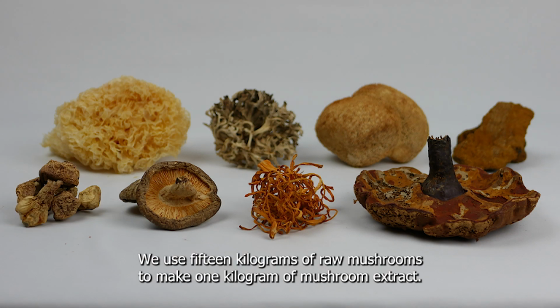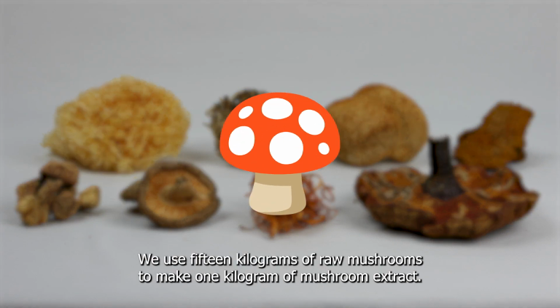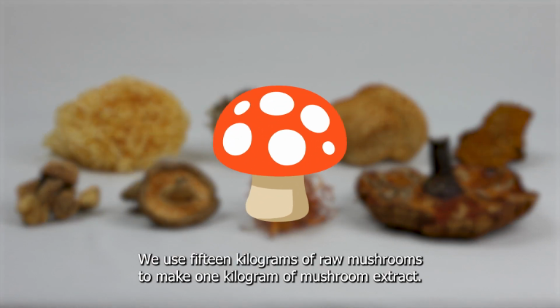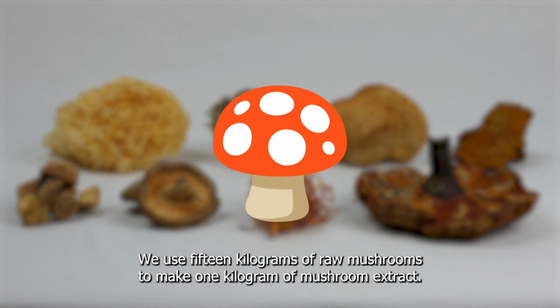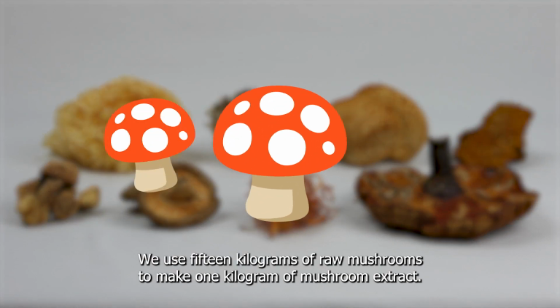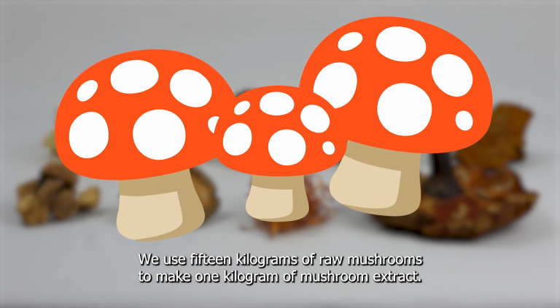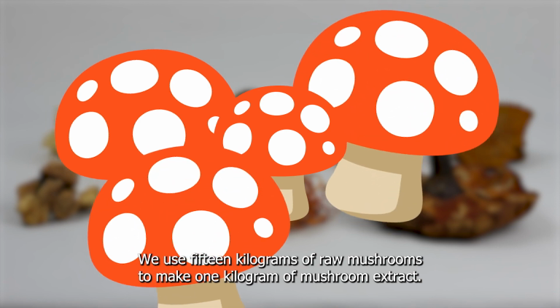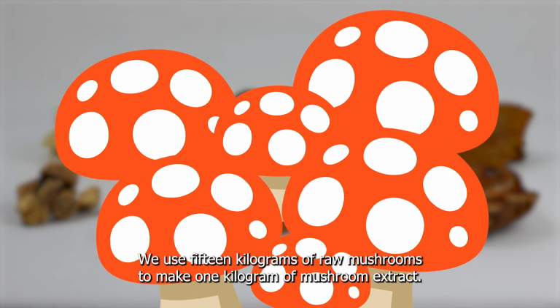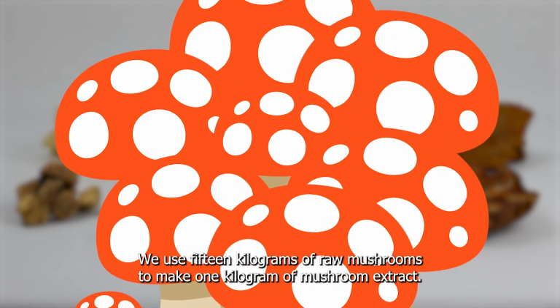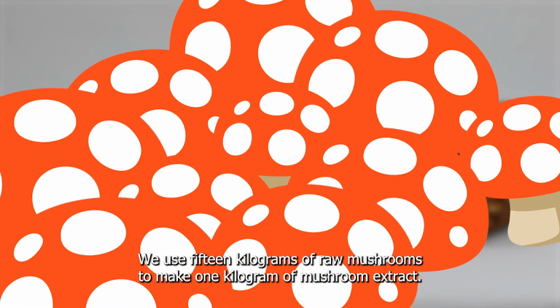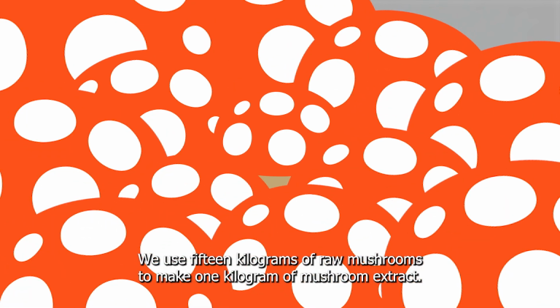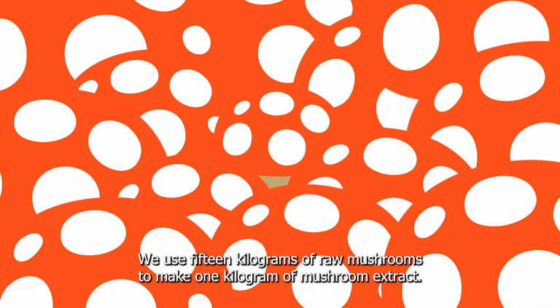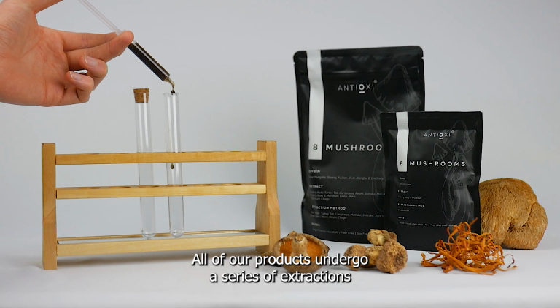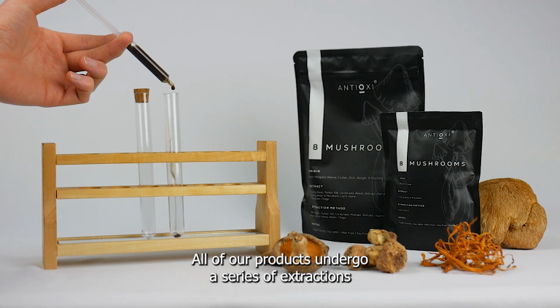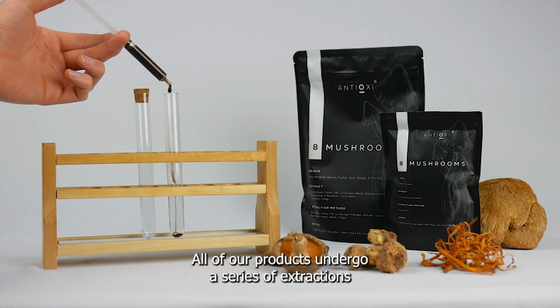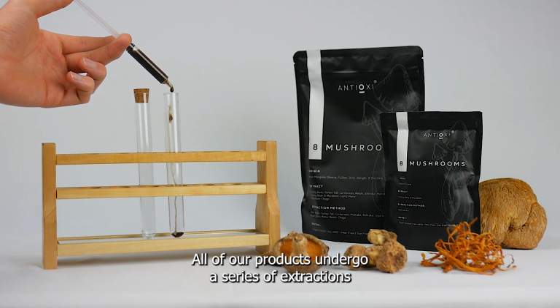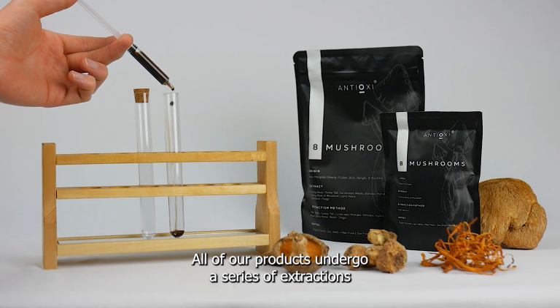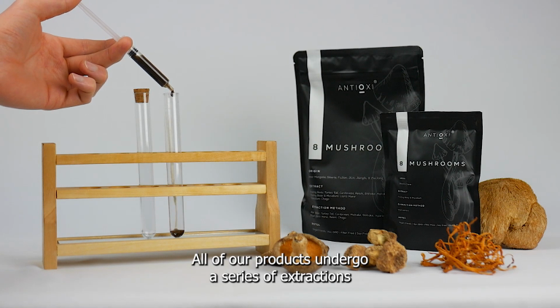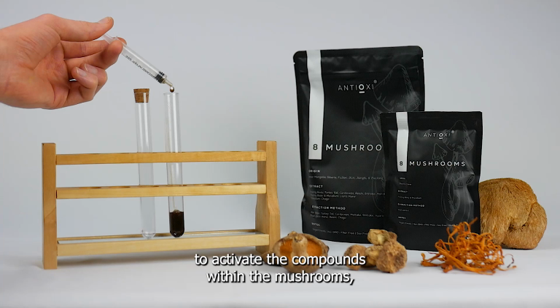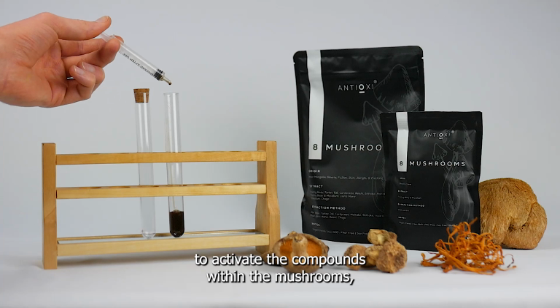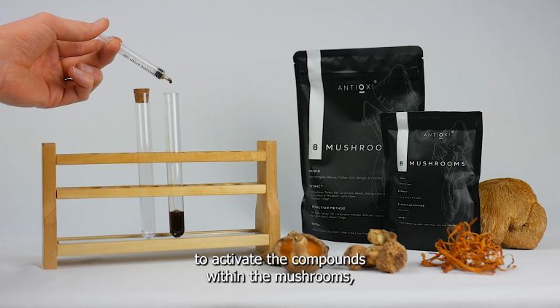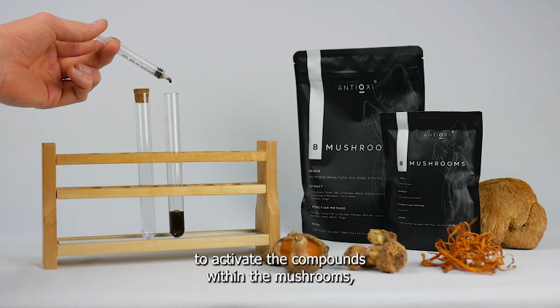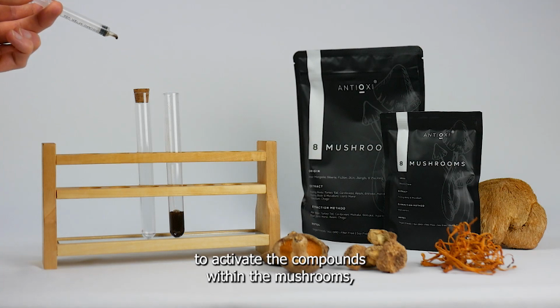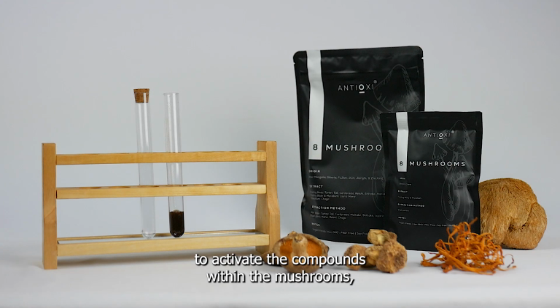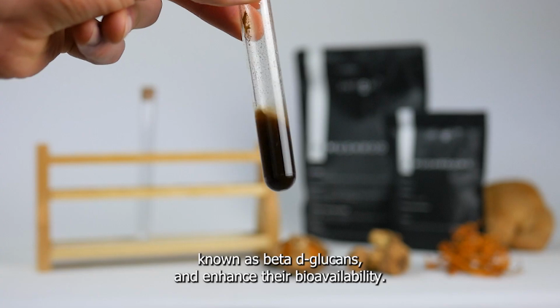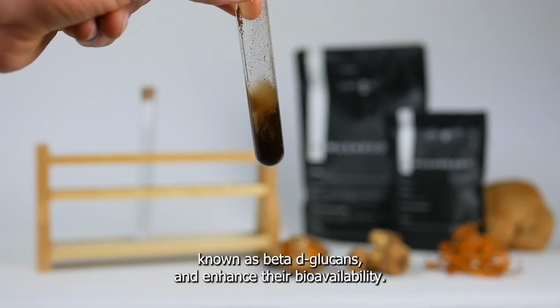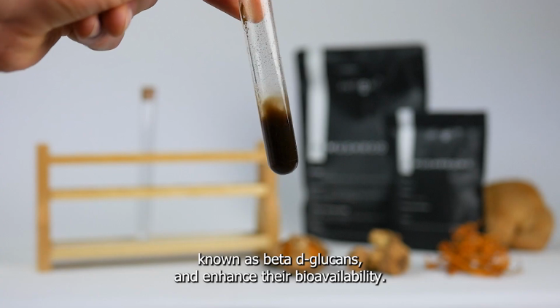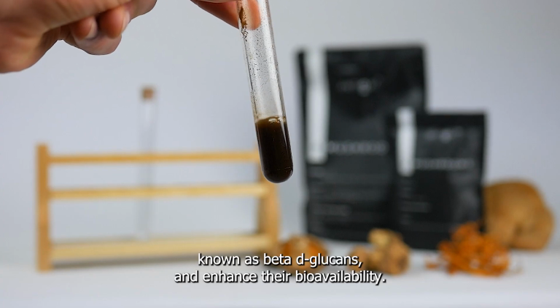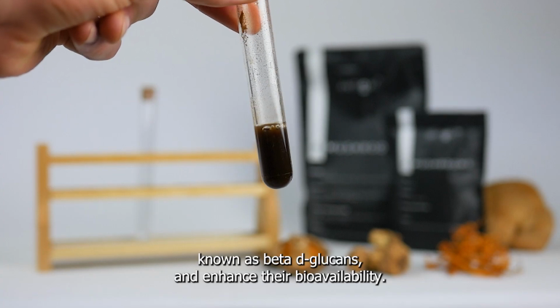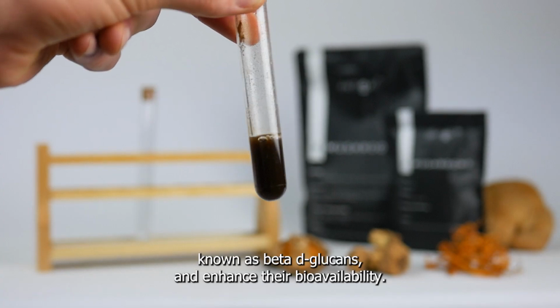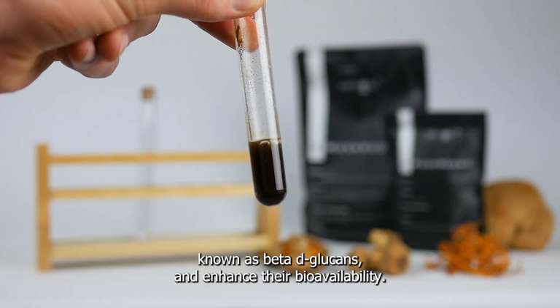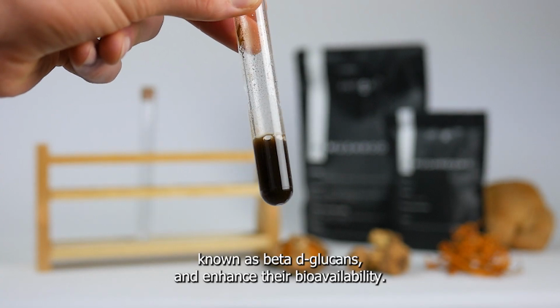We use 15kg of raw mushrooms to make 1kg of mushroom extract. All of our products undergo a series of extractions to activate the compounds within the mushrooms known as beta-D-glucans and enhance their bioavailability.